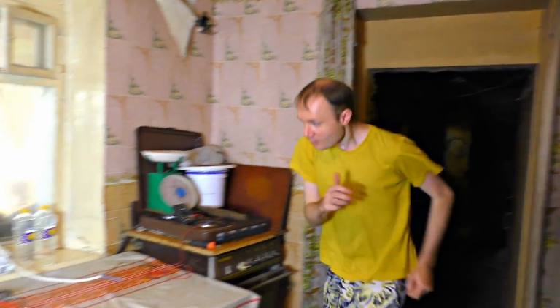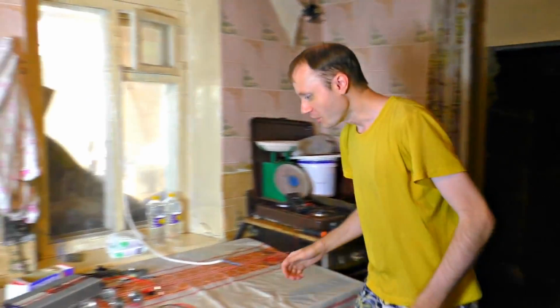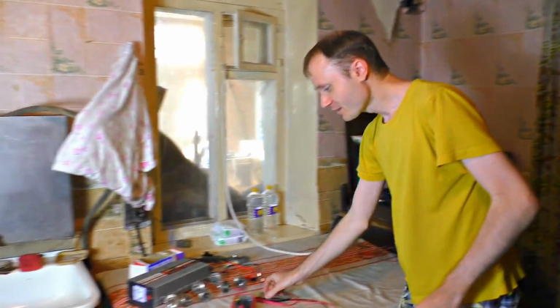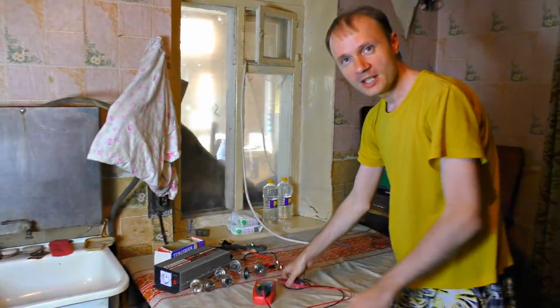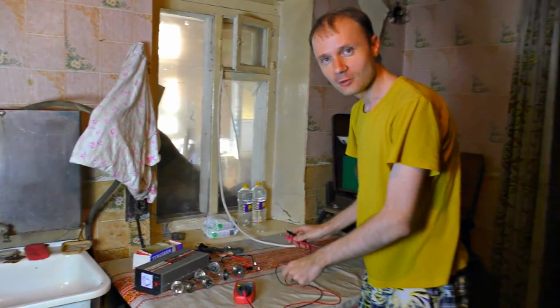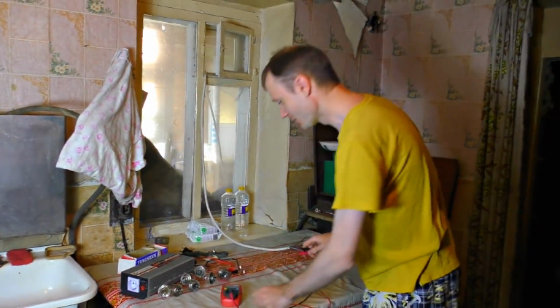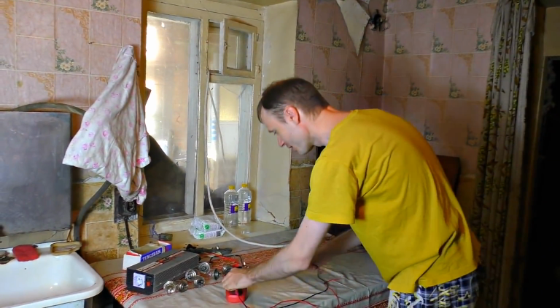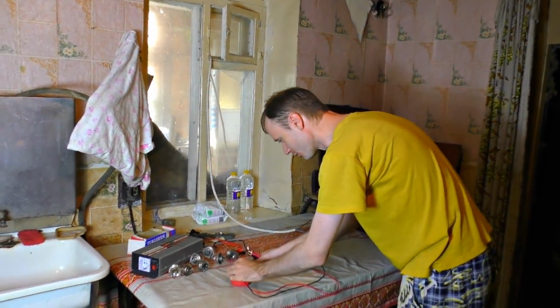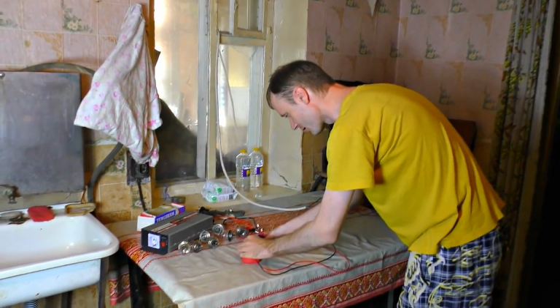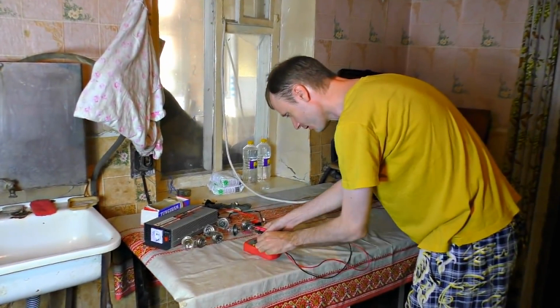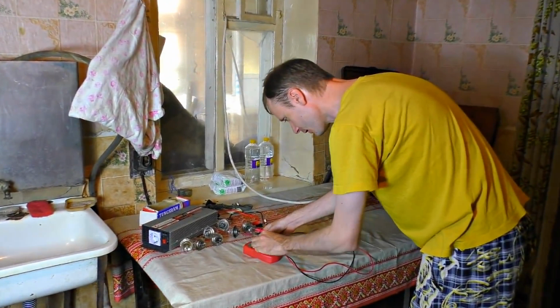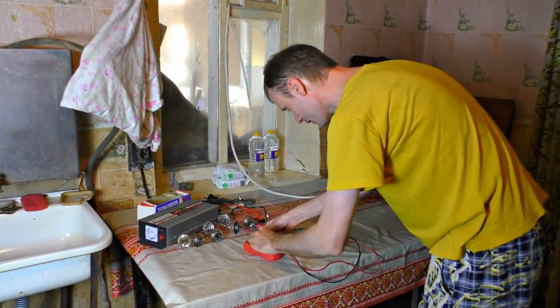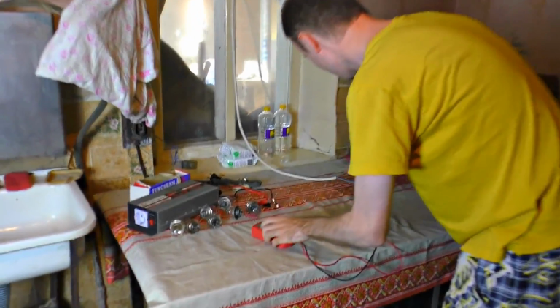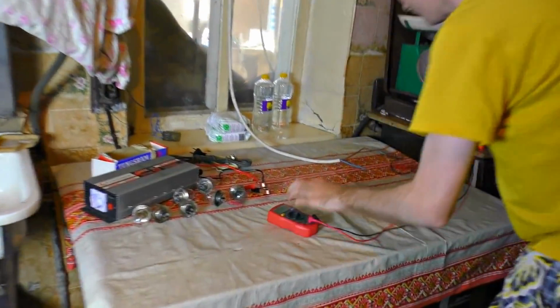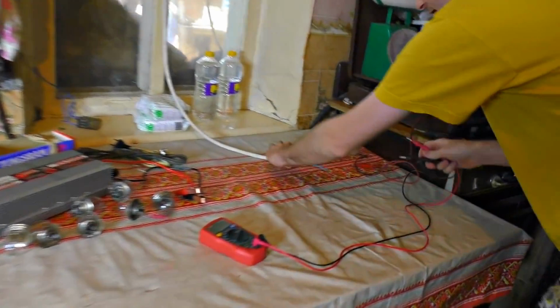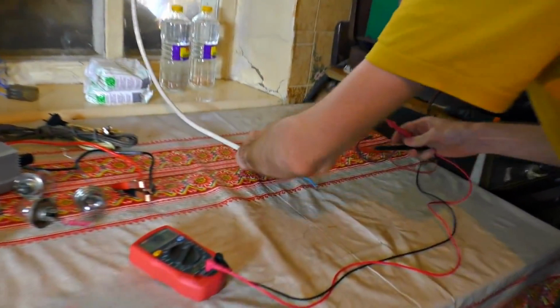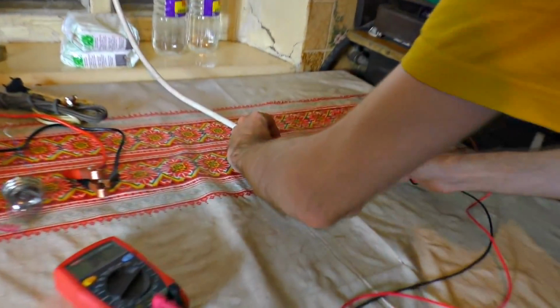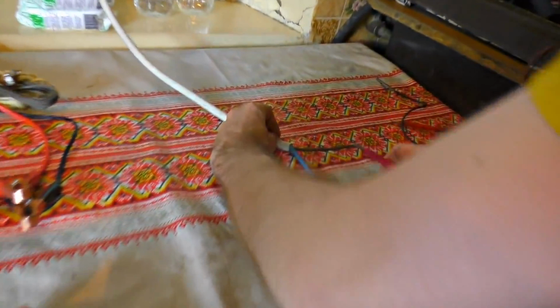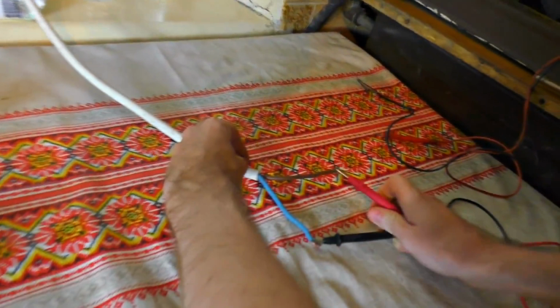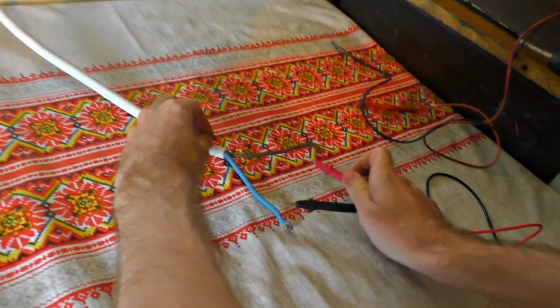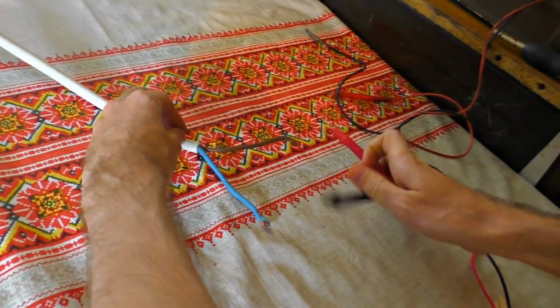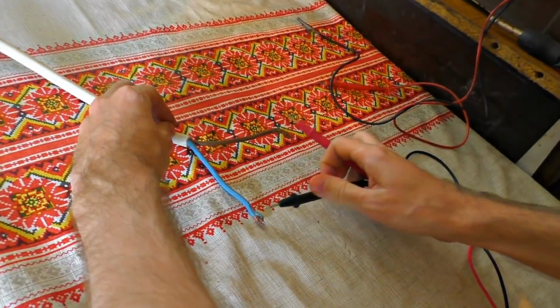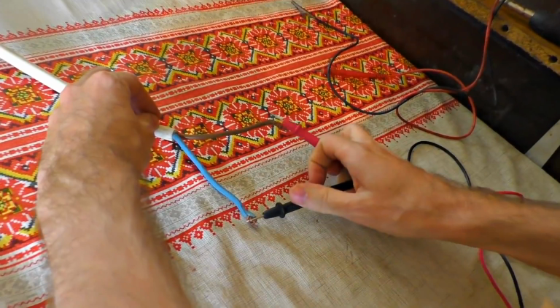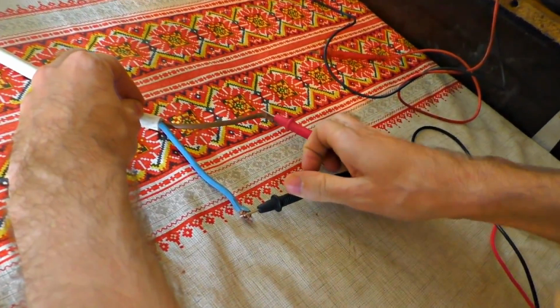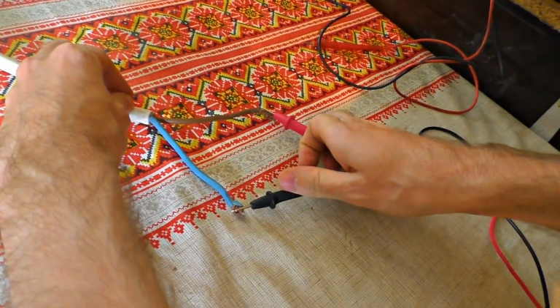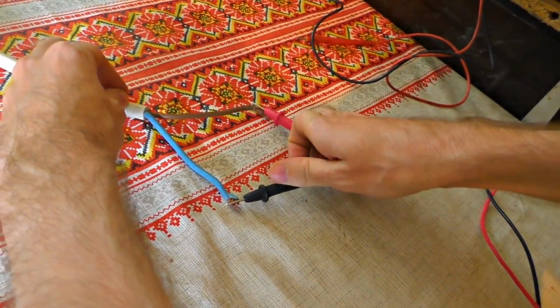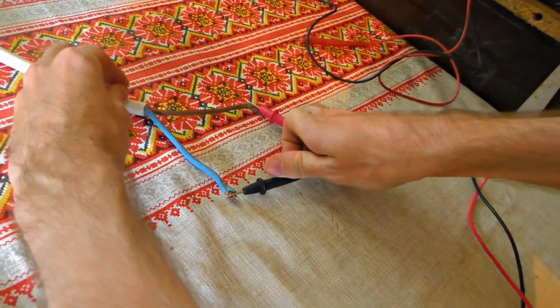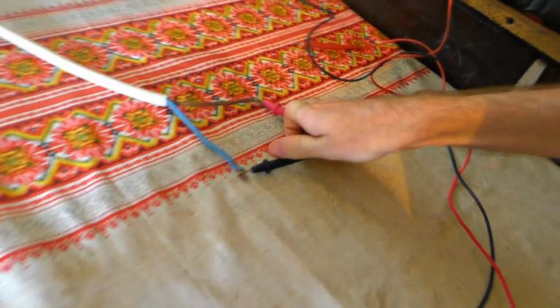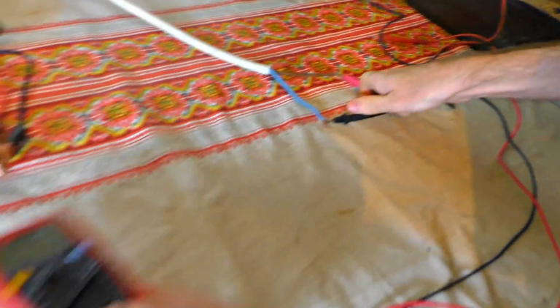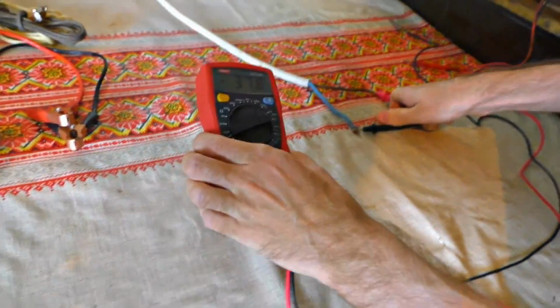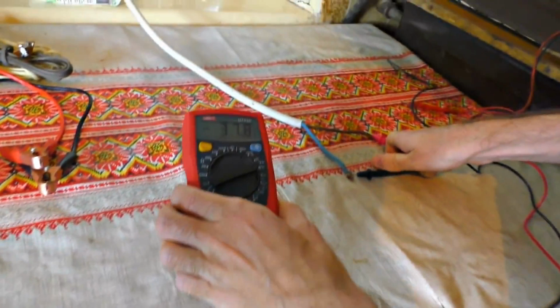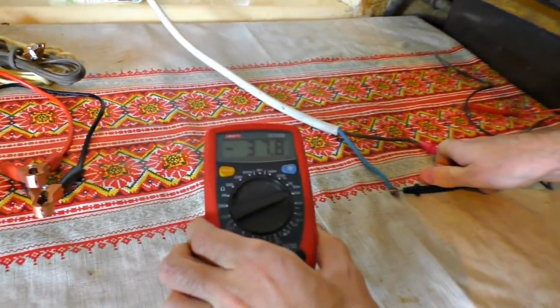I'm very interested in measuring what voltage comes out here. After connecting the probes — 37 volts.